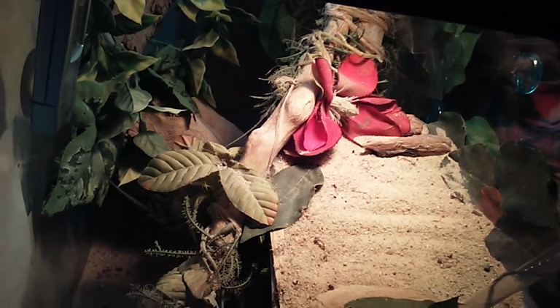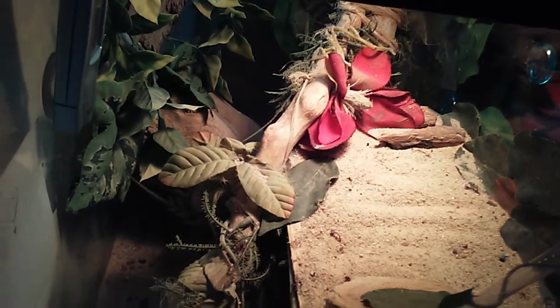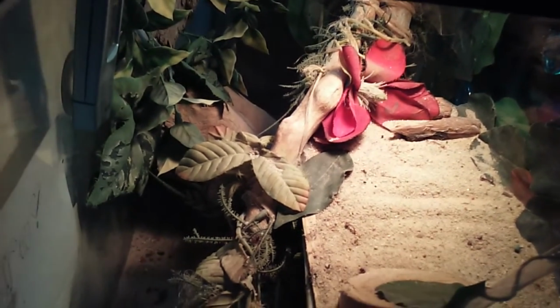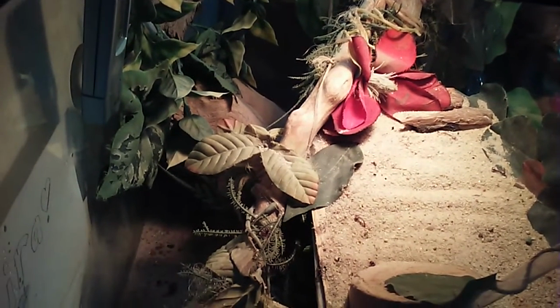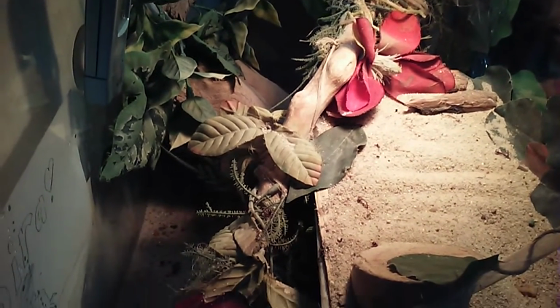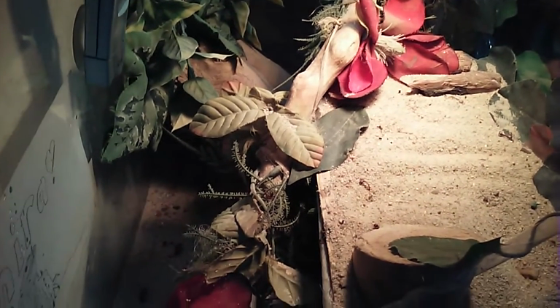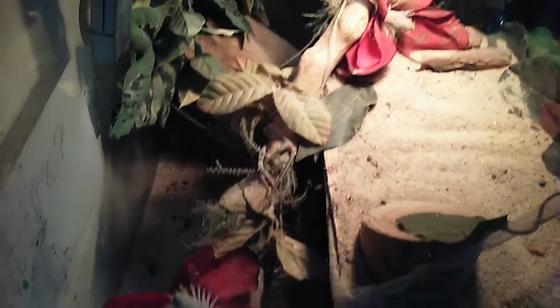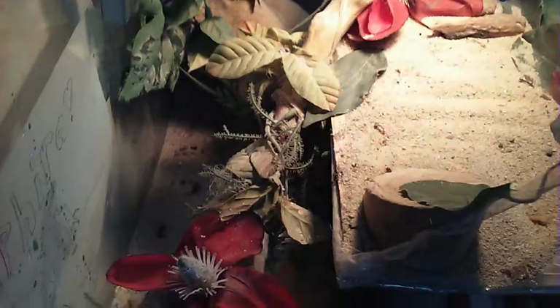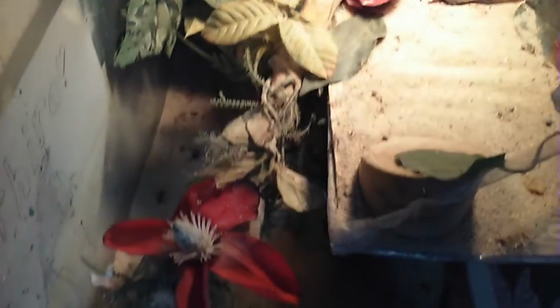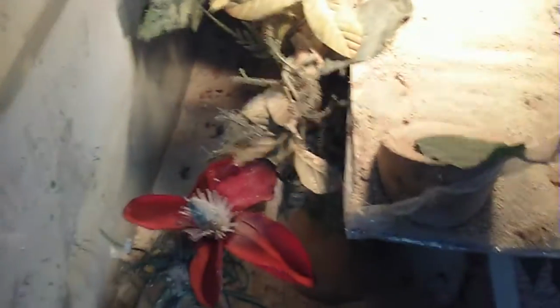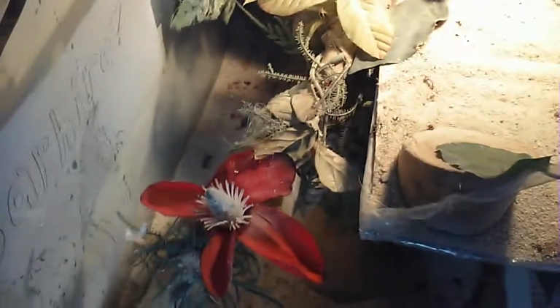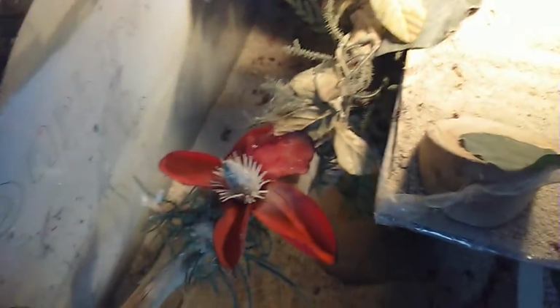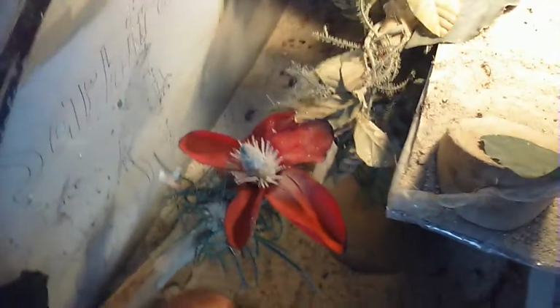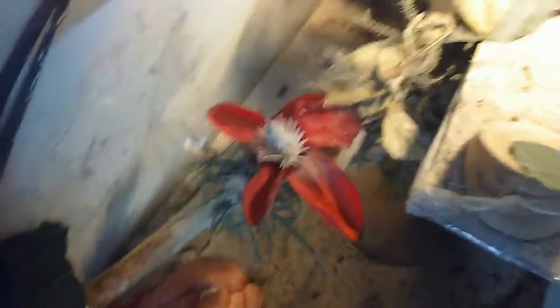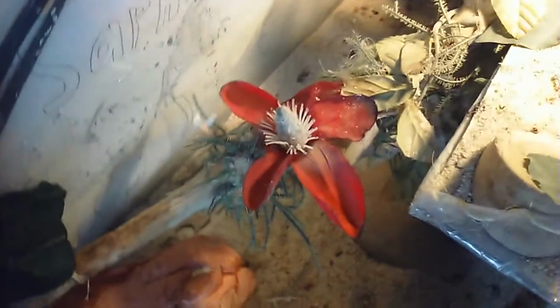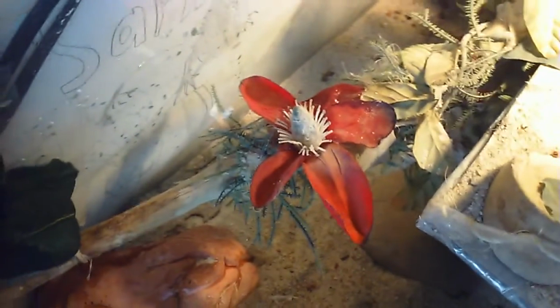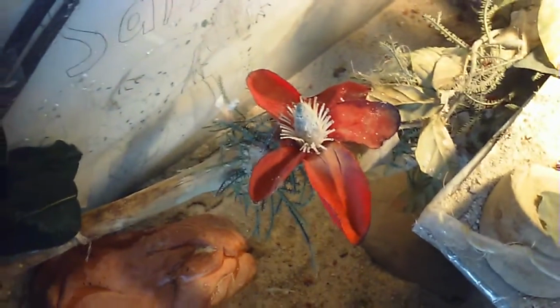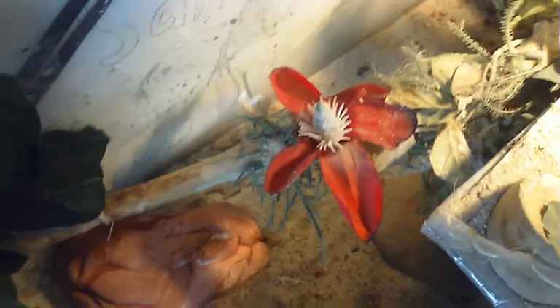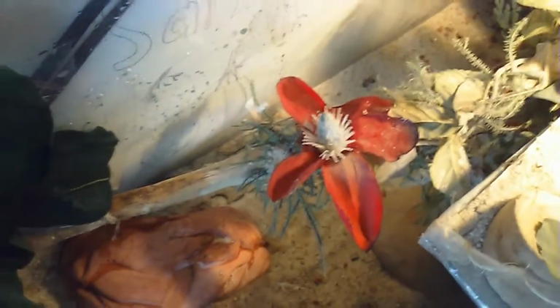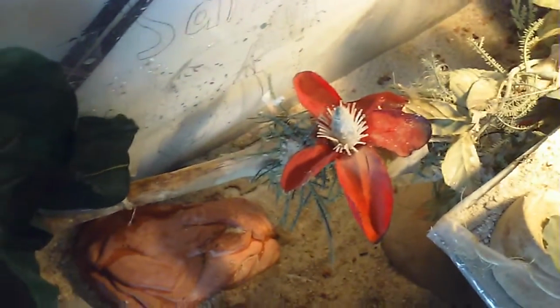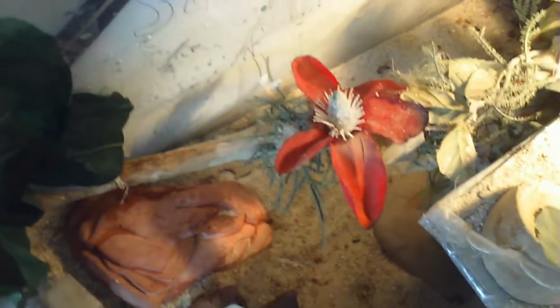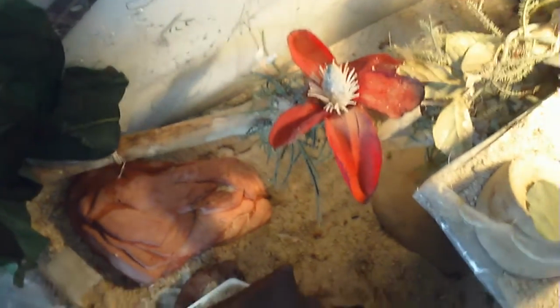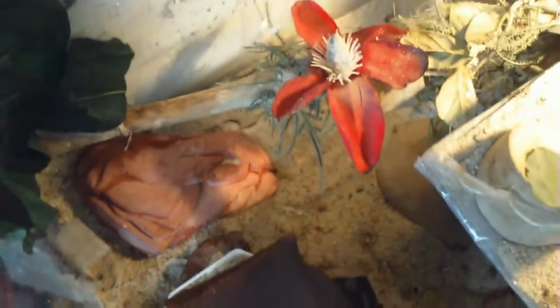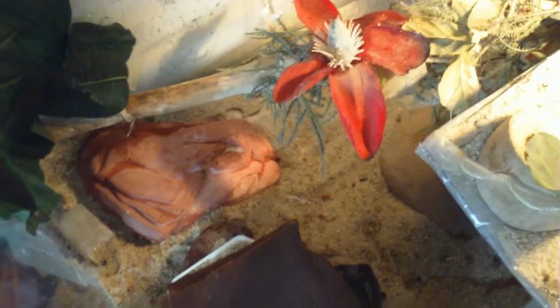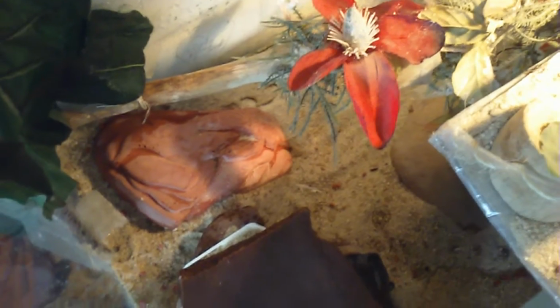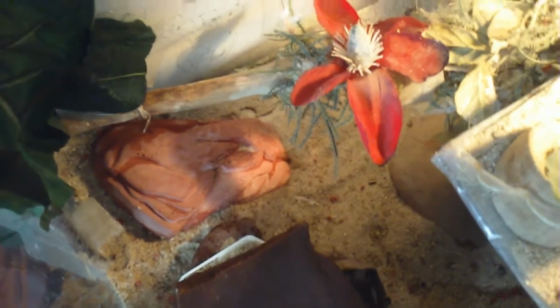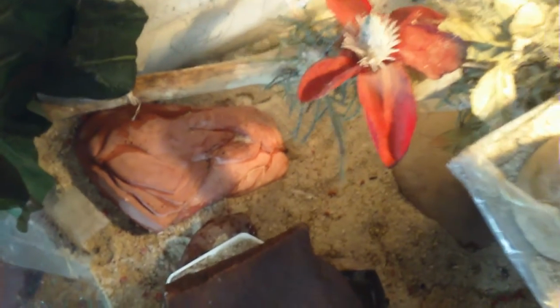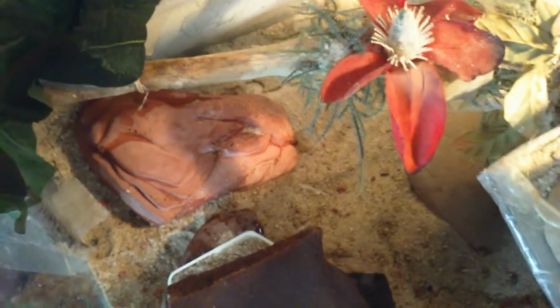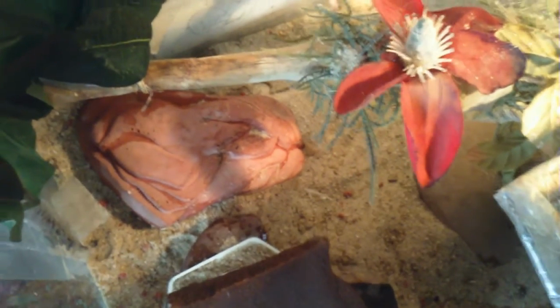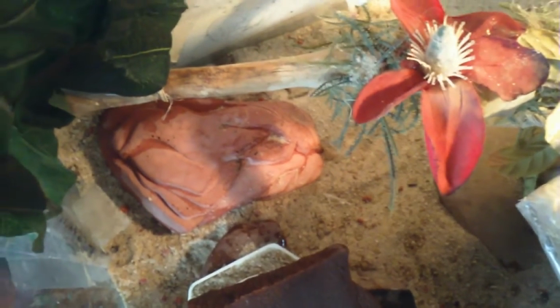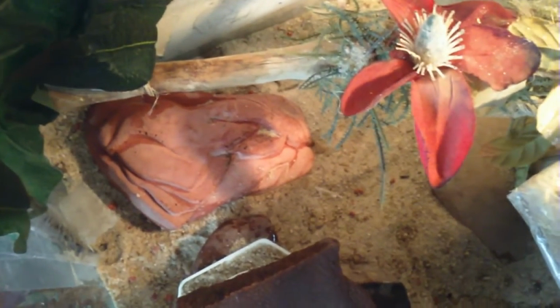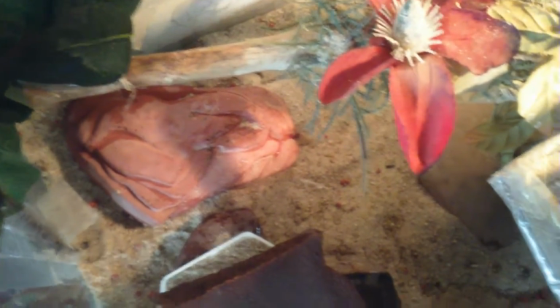They are cold-blooded and they are extremely friendly and very easy to take care of. They are so low maintenance except for the cleaning part.